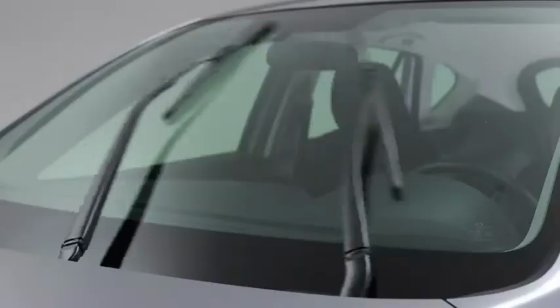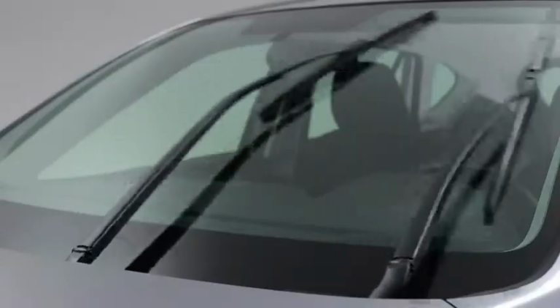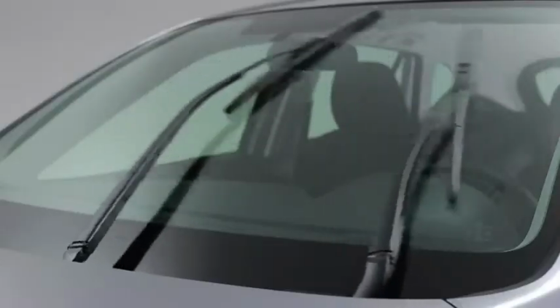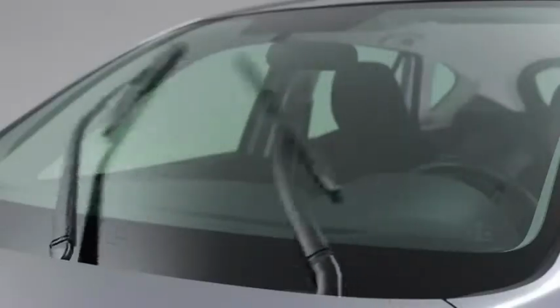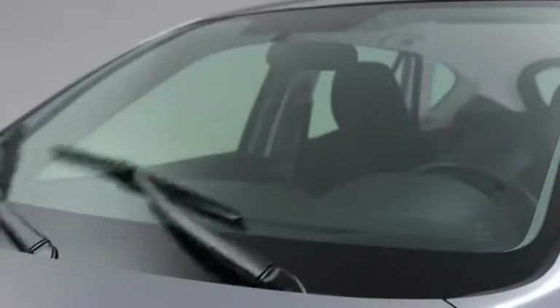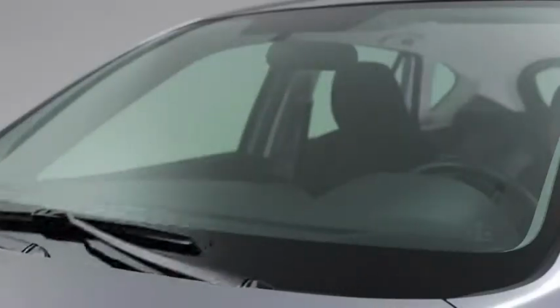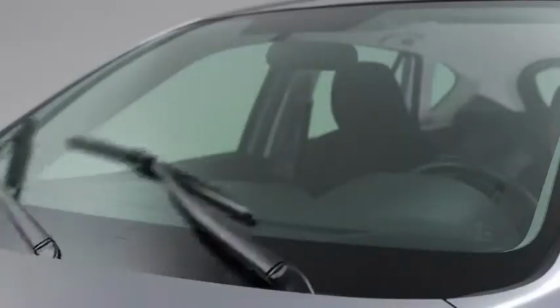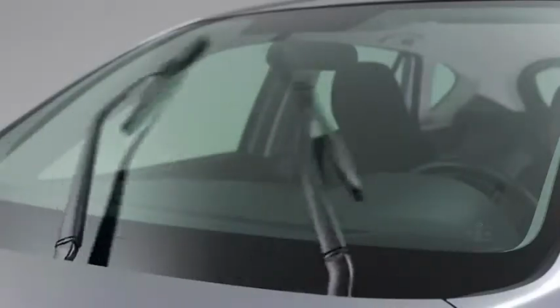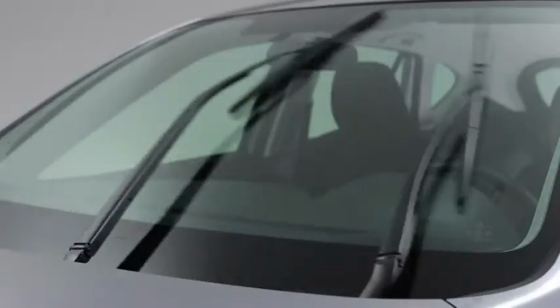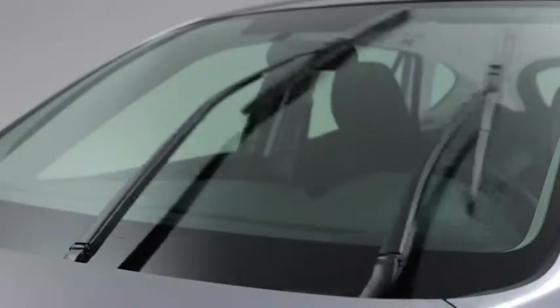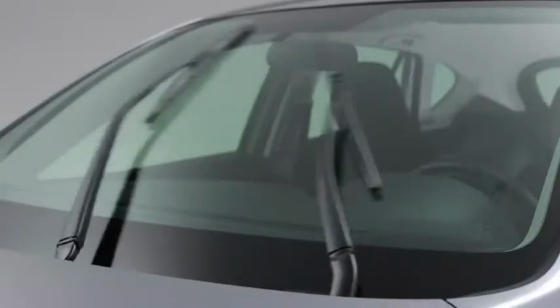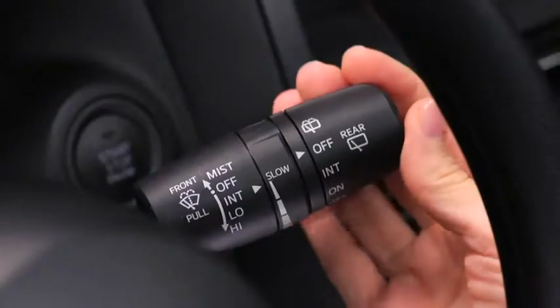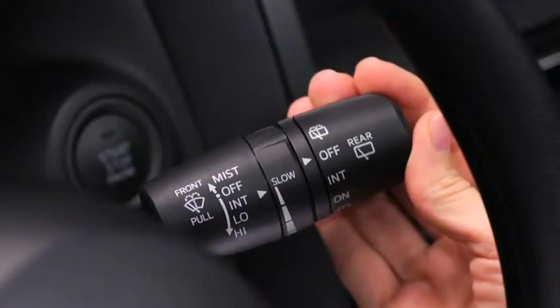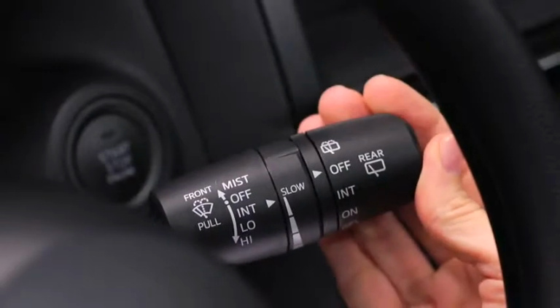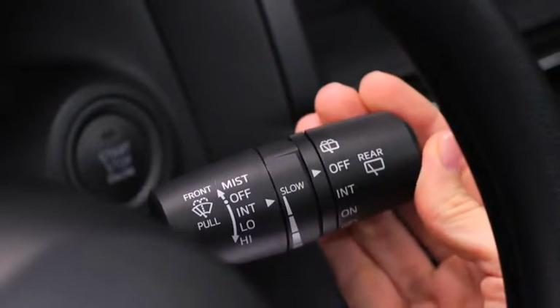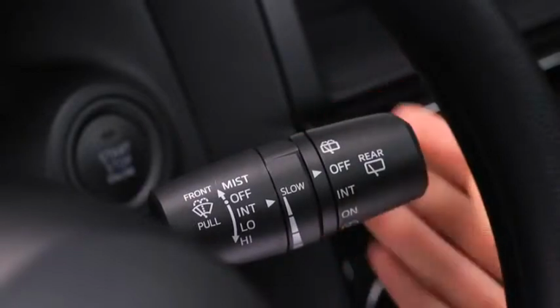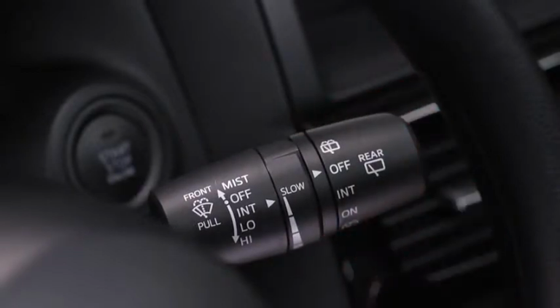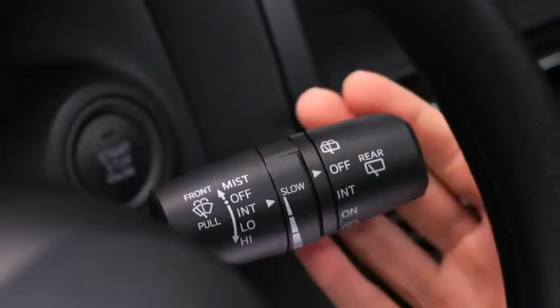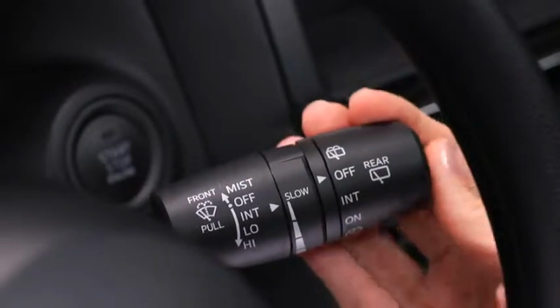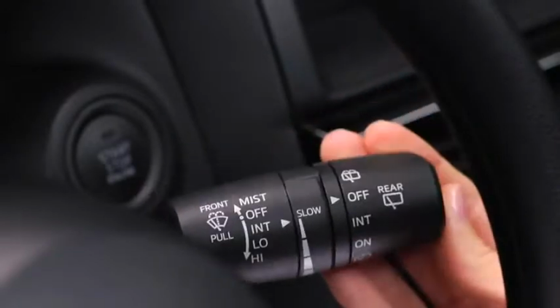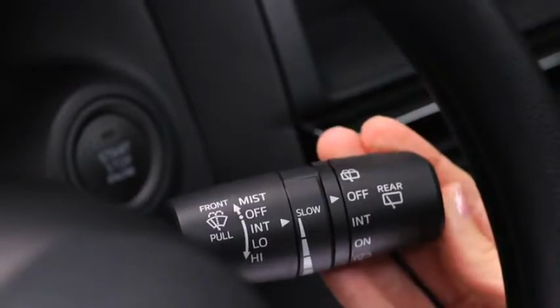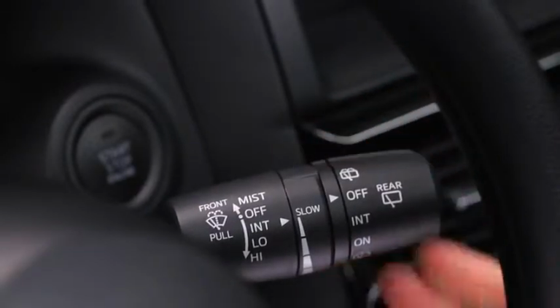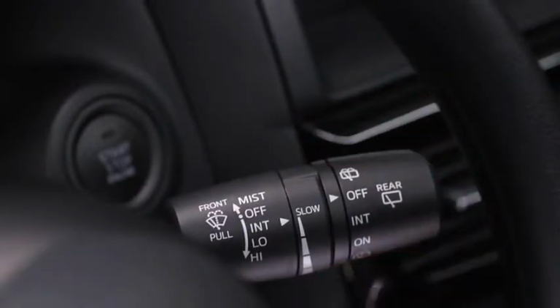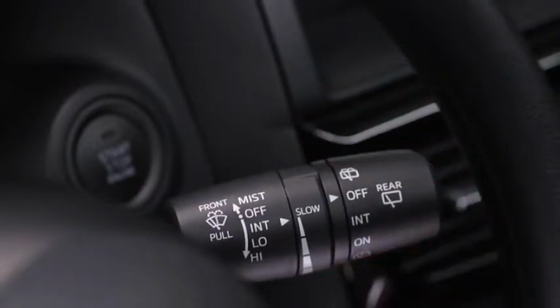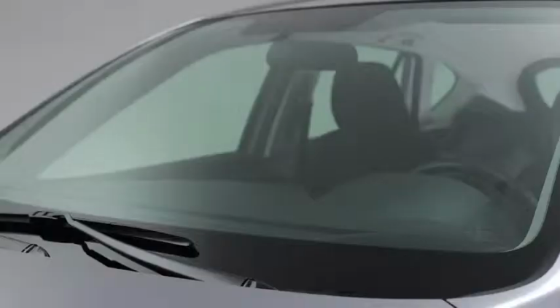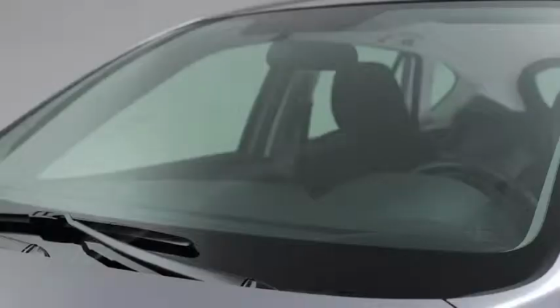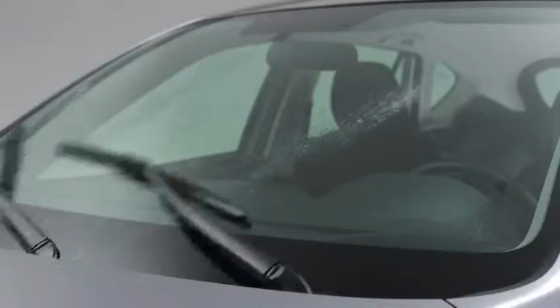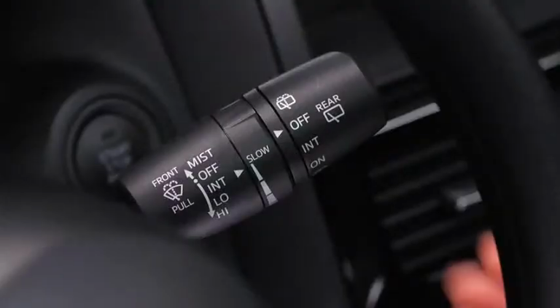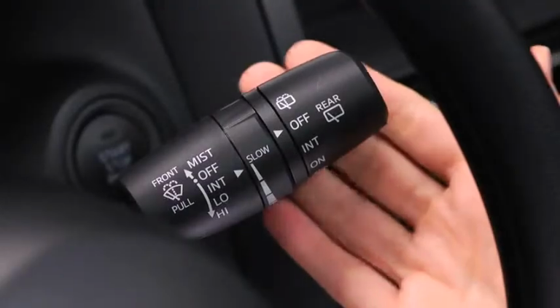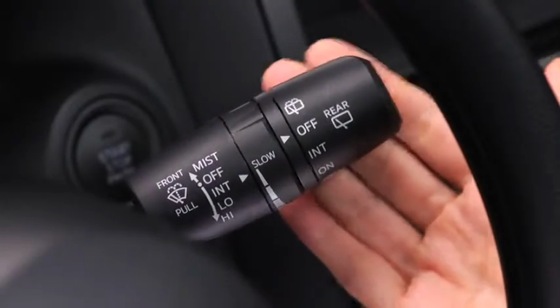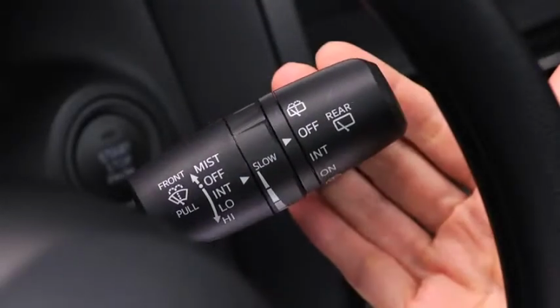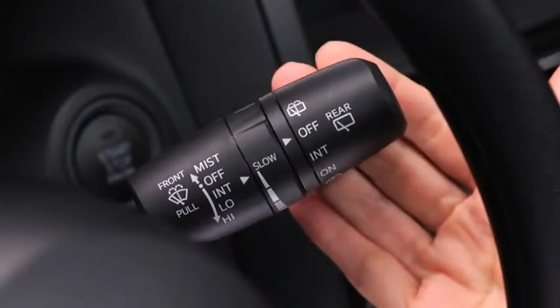For full-time low or high-speed wiping, pull the lever down to the low or high position. To spray washer fluid, pull the lever toward you.